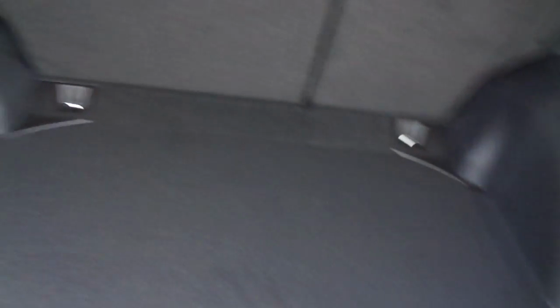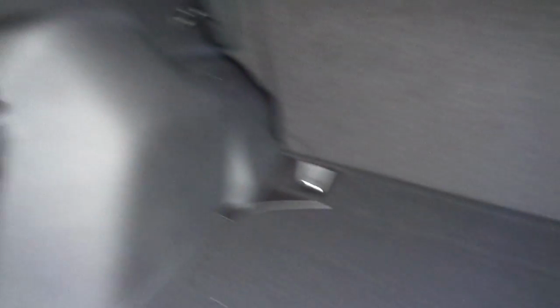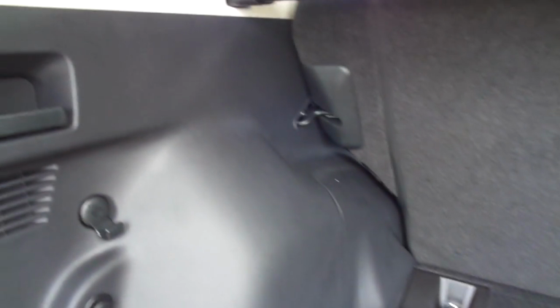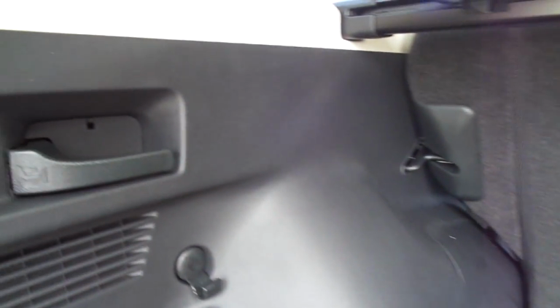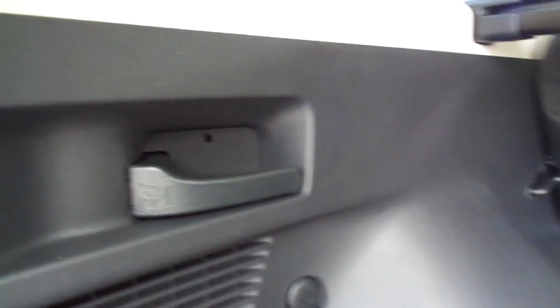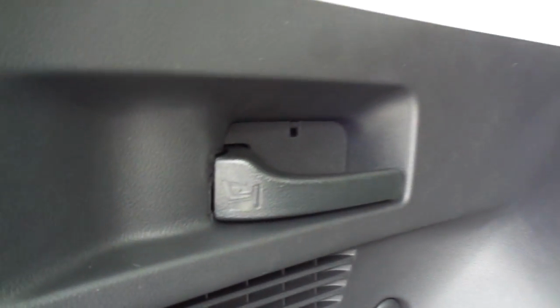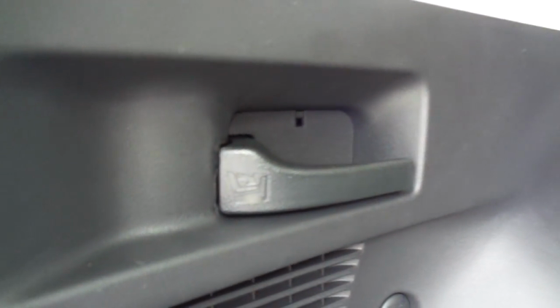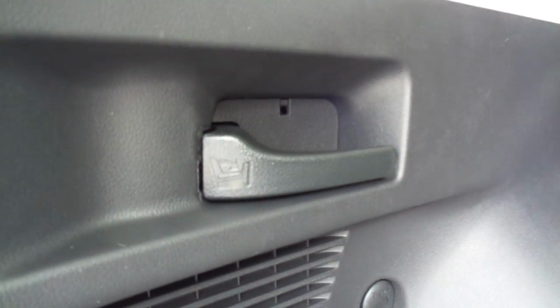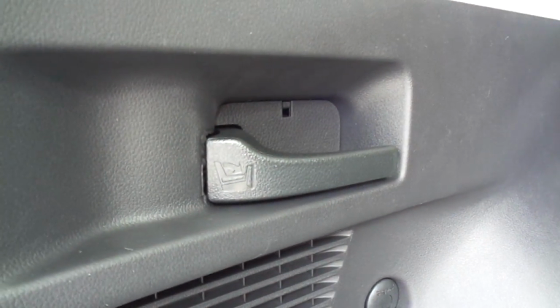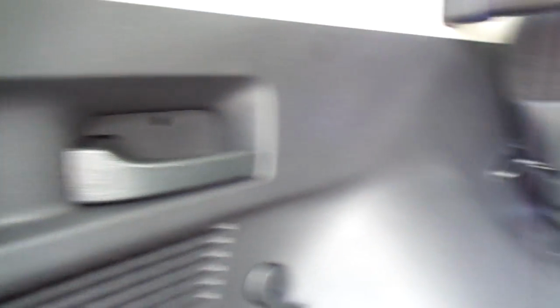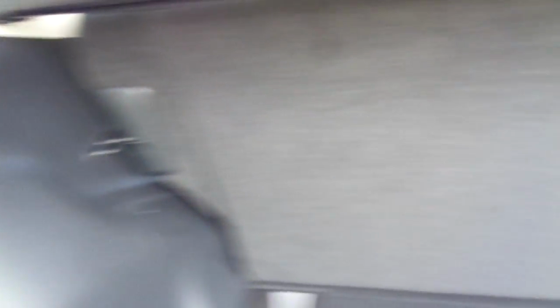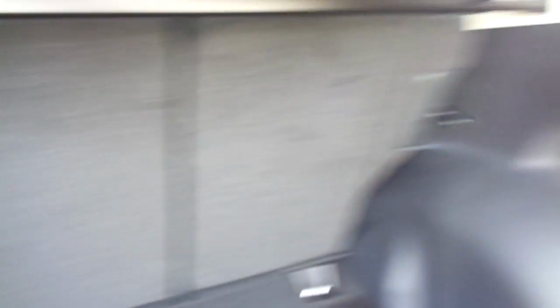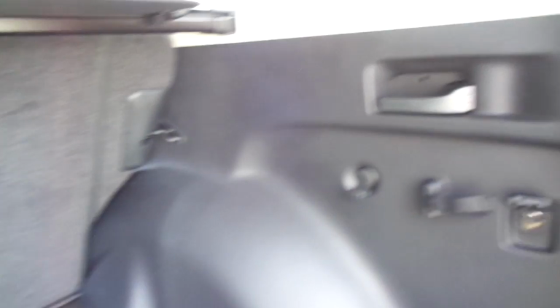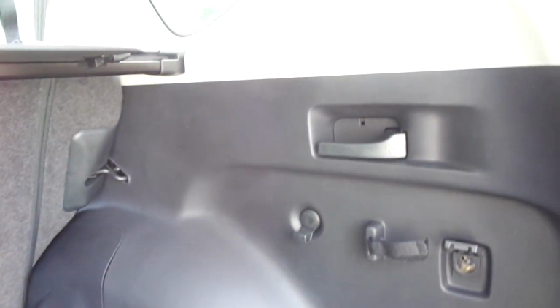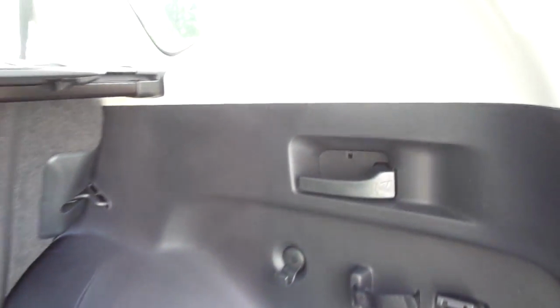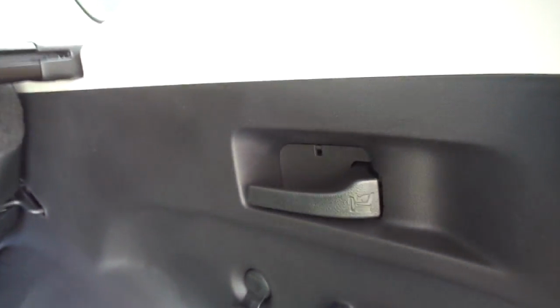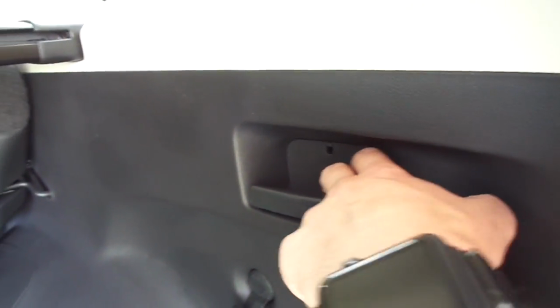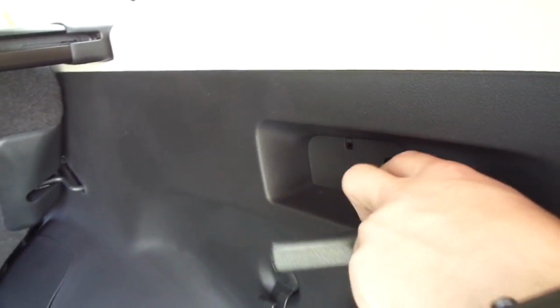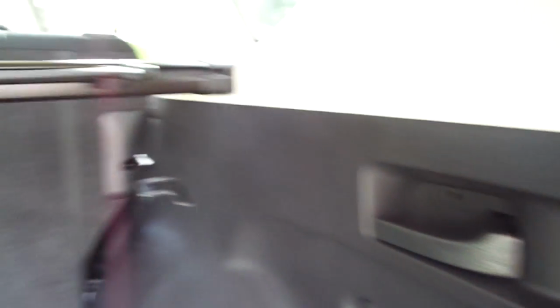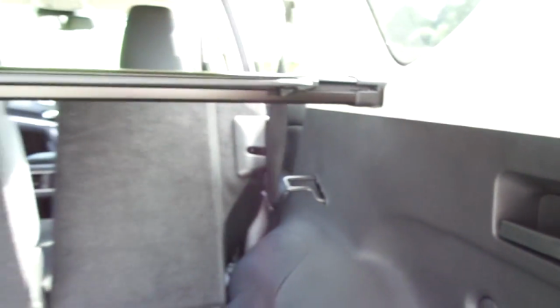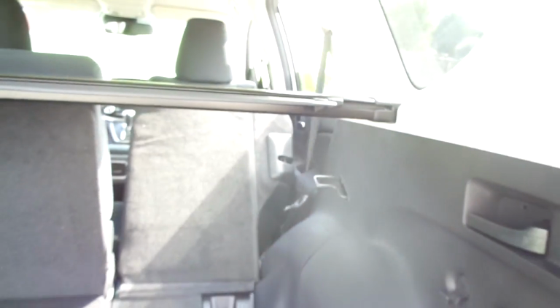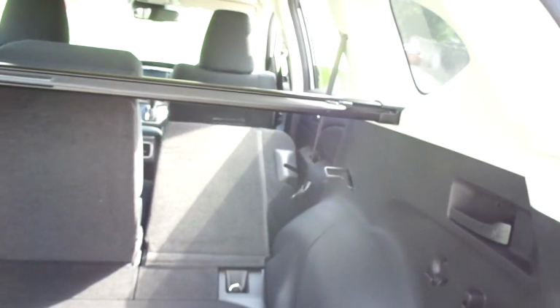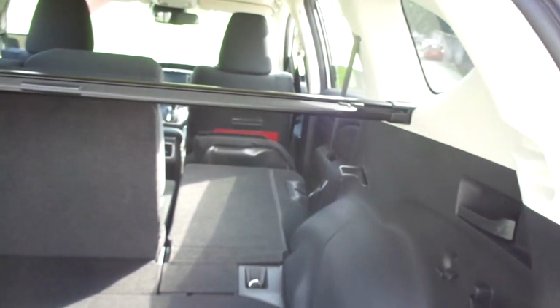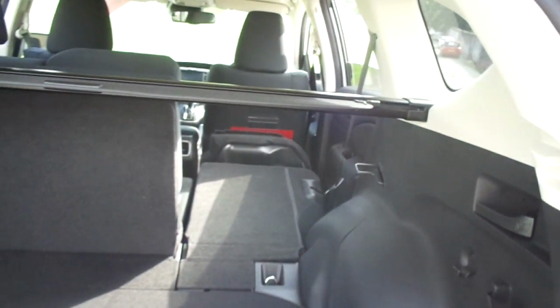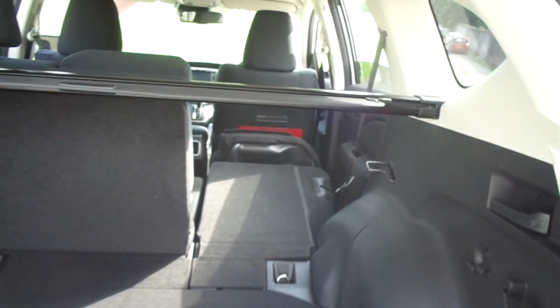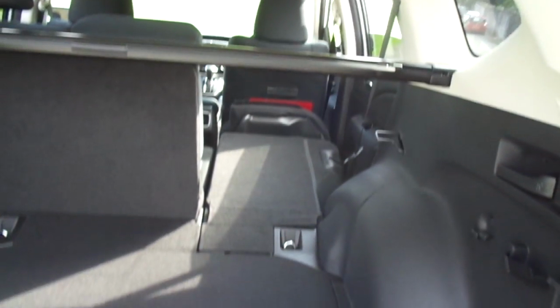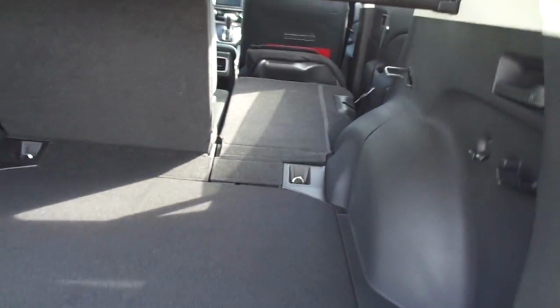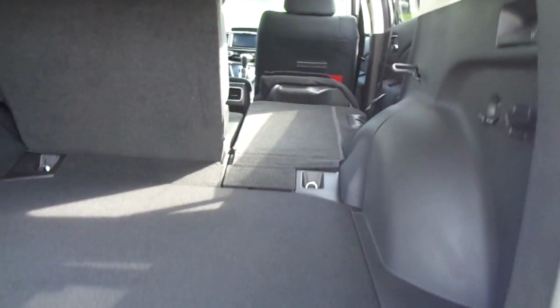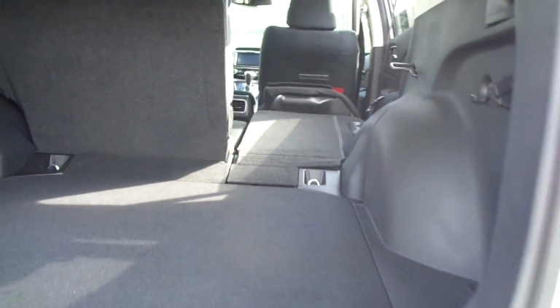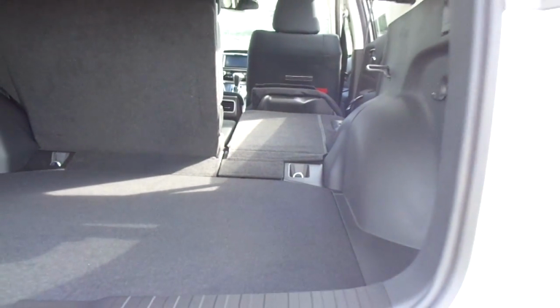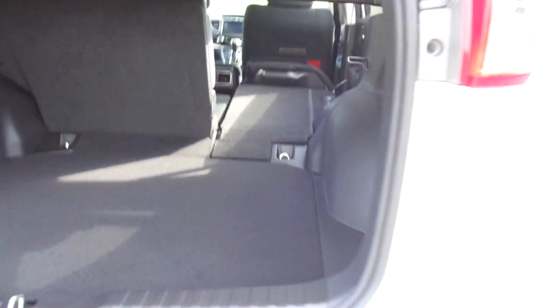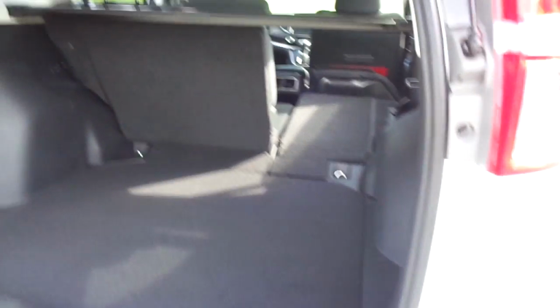Now, drawing your attention to the side of the vehicle, we can see one handle on the left and one on the right. I'm going to pull the right-hand one and we can see the seats fold completely flat with the load floor bay in the boot.